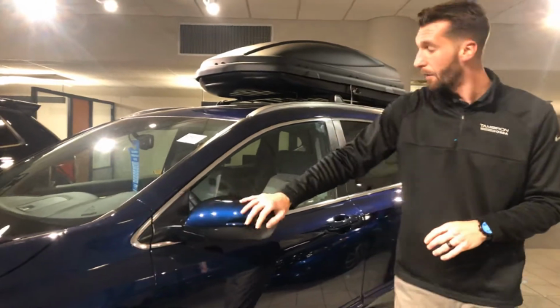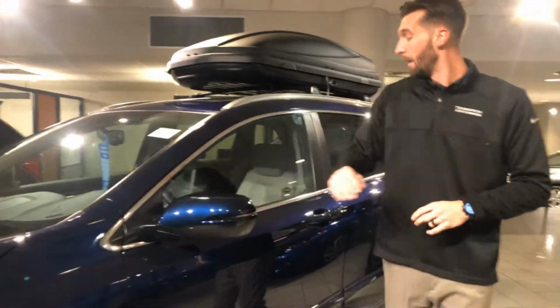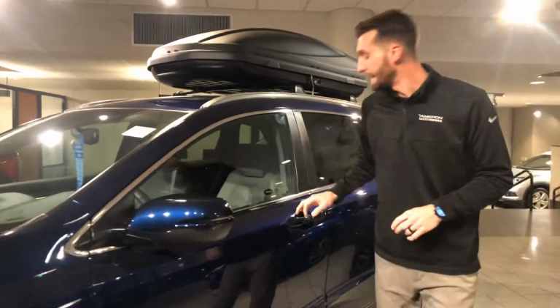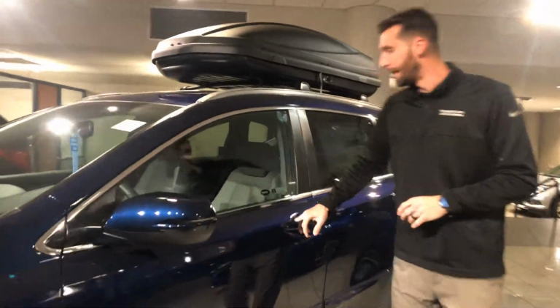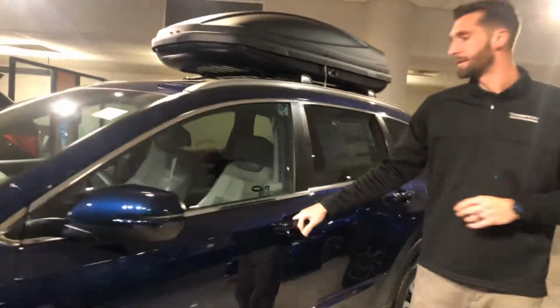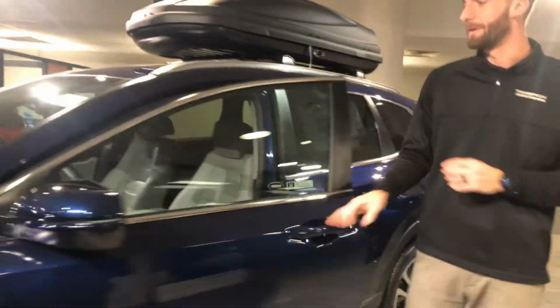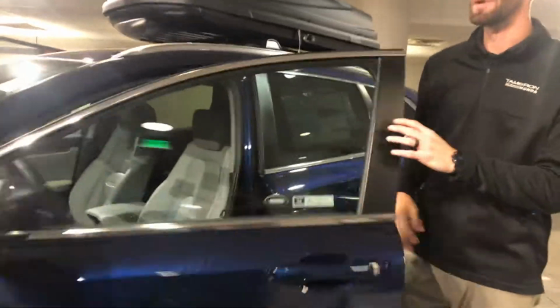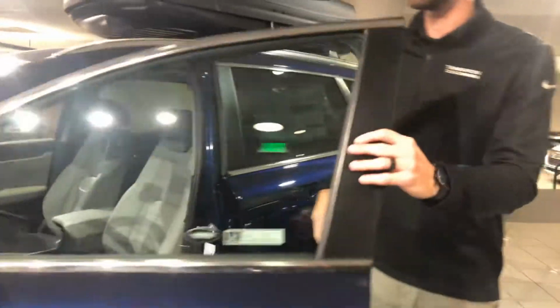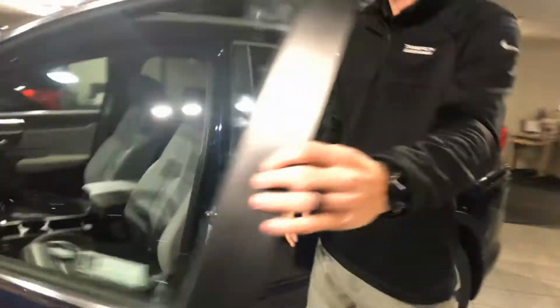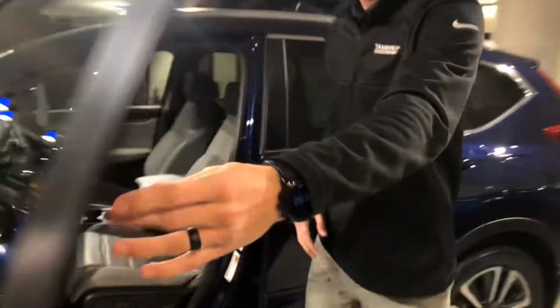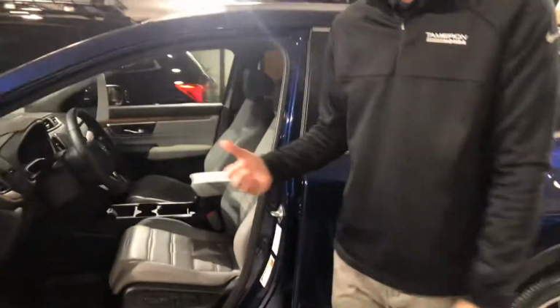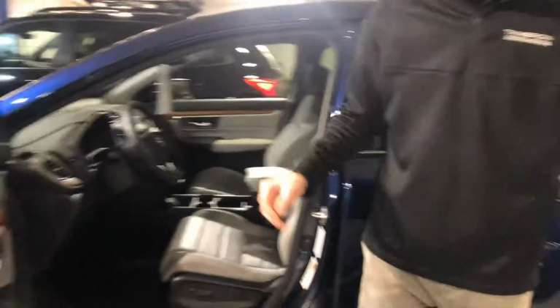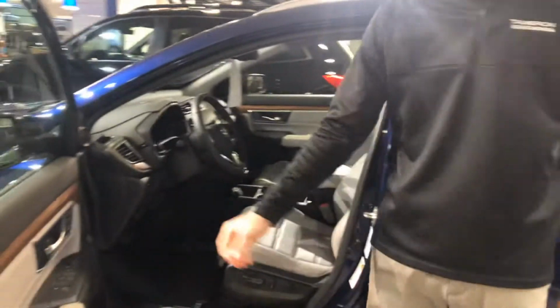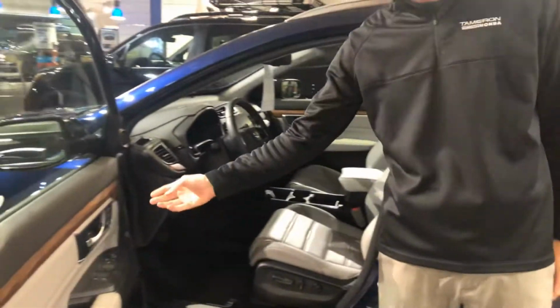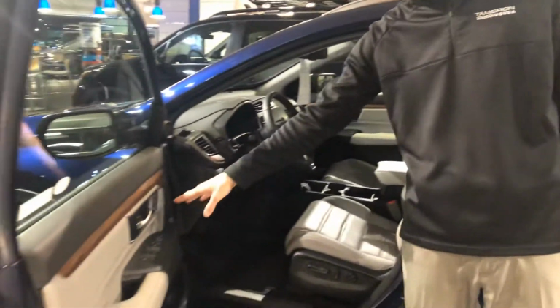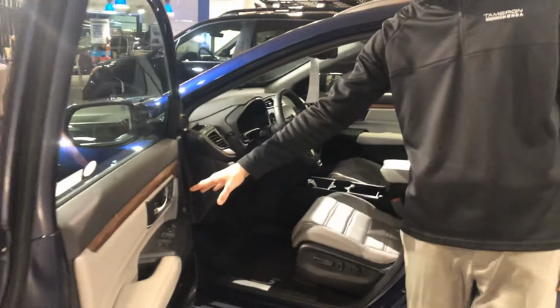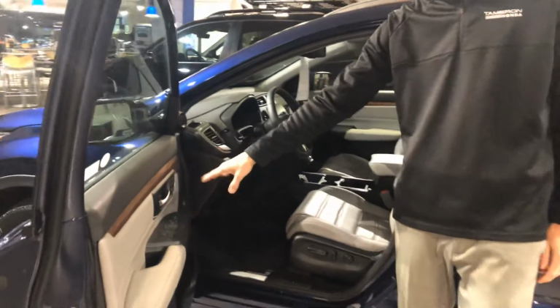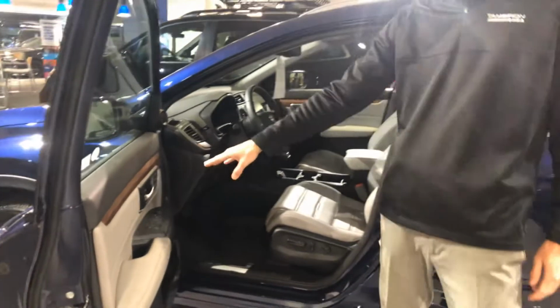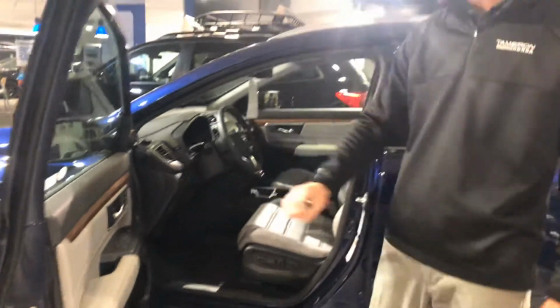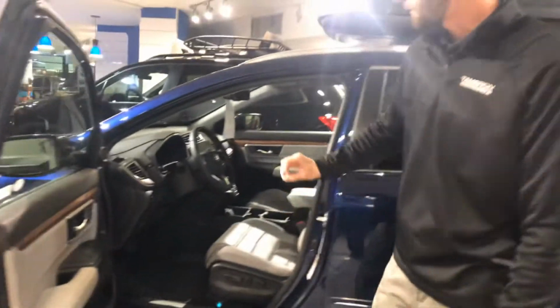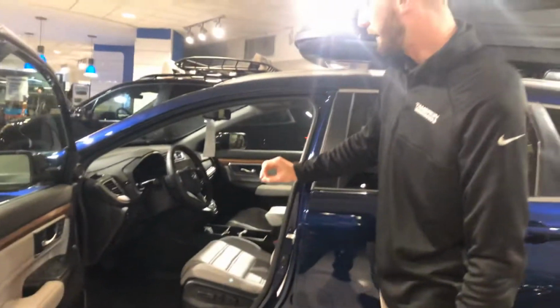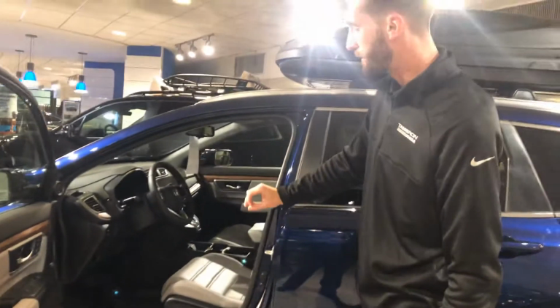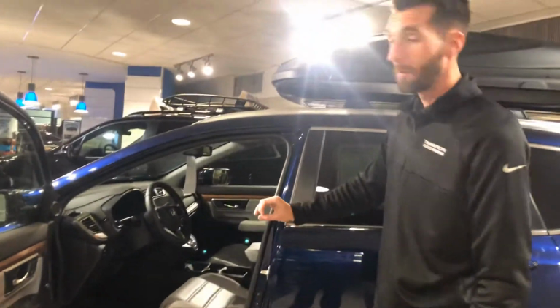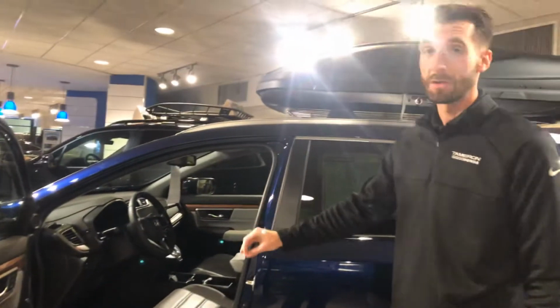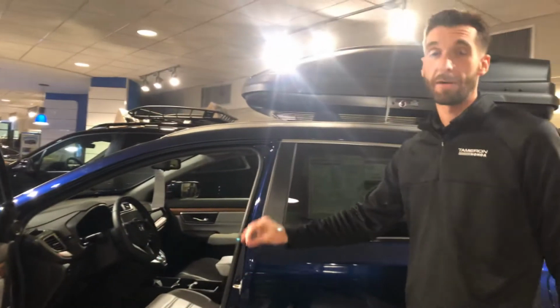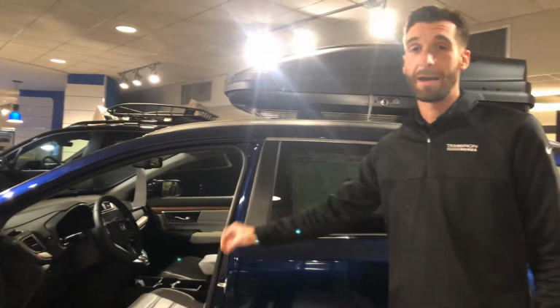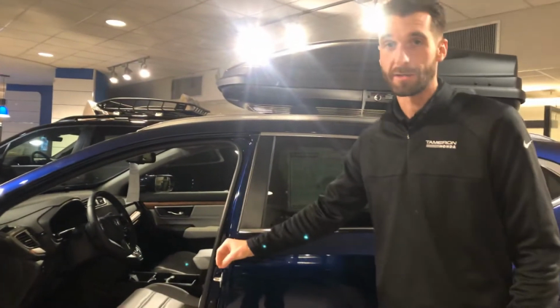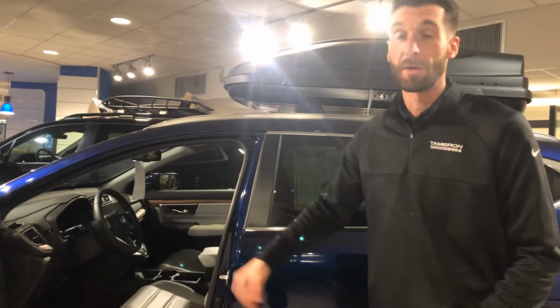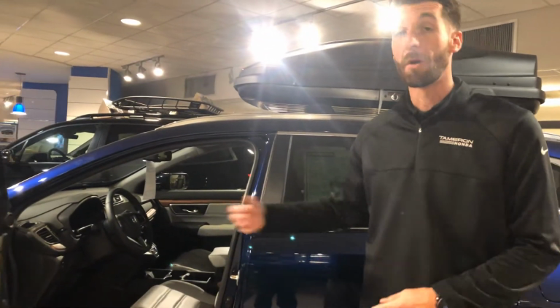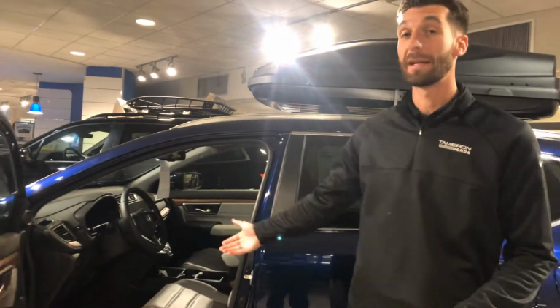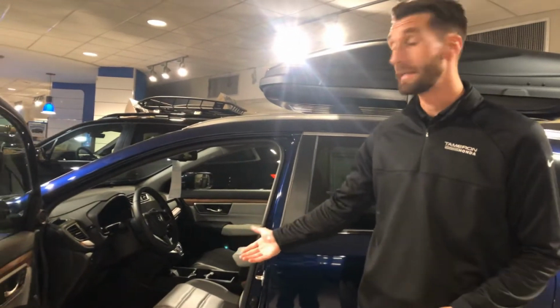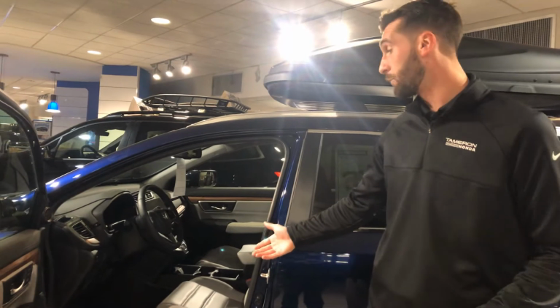Now on the inside, that's where the vehicle really, really shines. On the EXL package you're going to get your two-position memory seating. You're also going to have power seating on both the driver and the passenger side, and perforated leather seating as well.